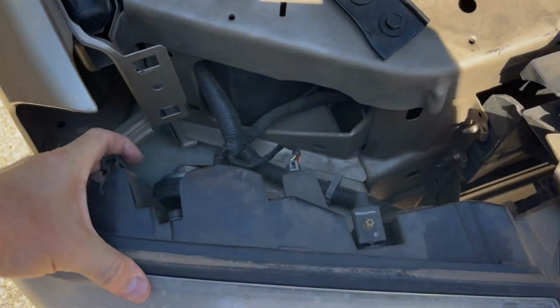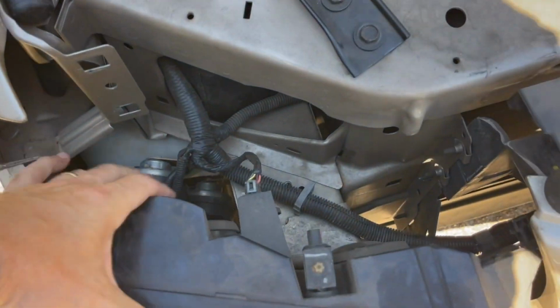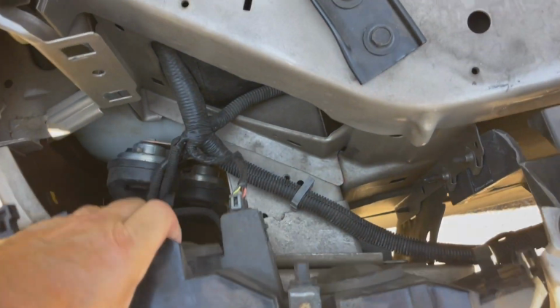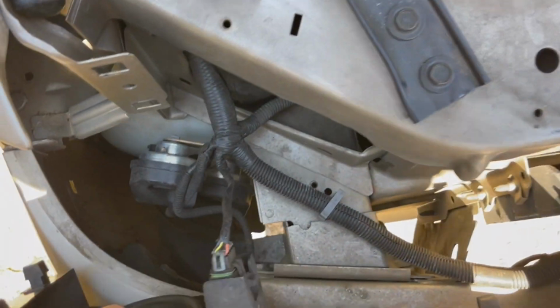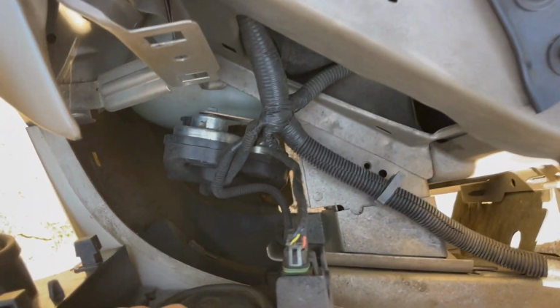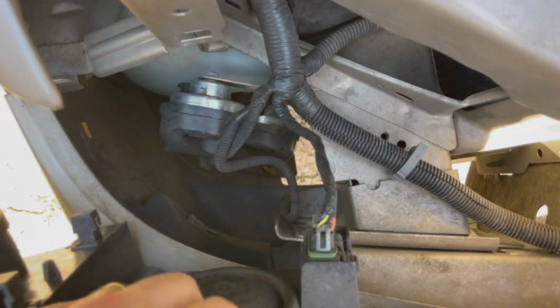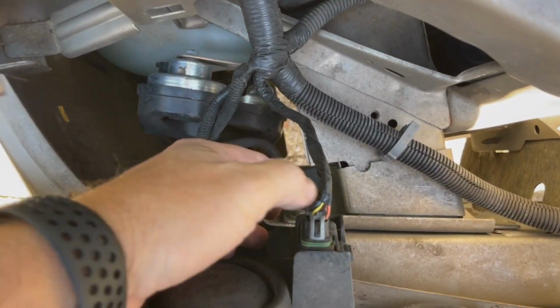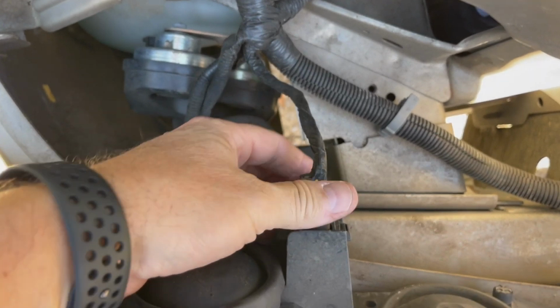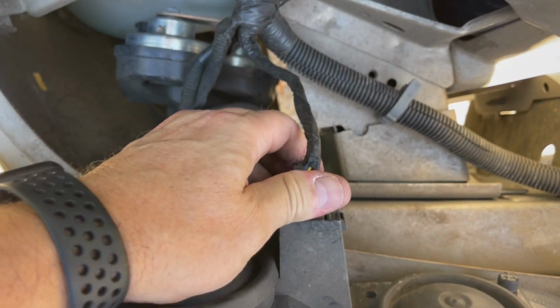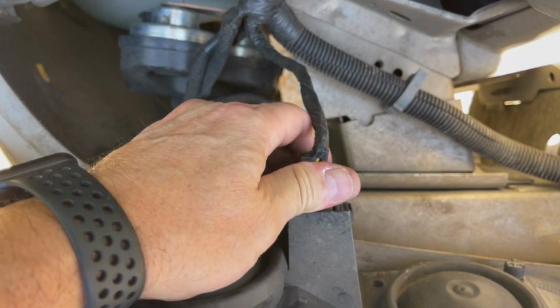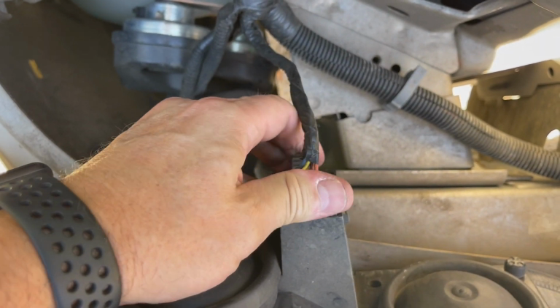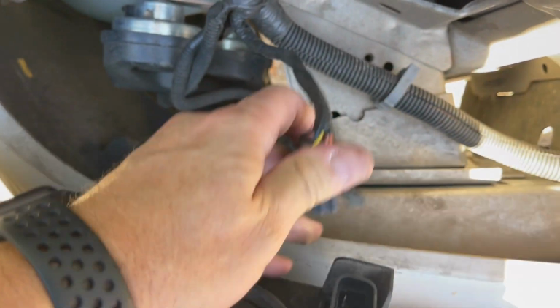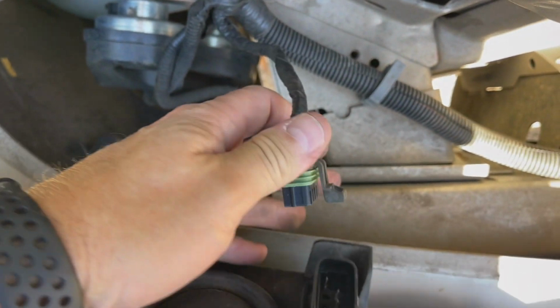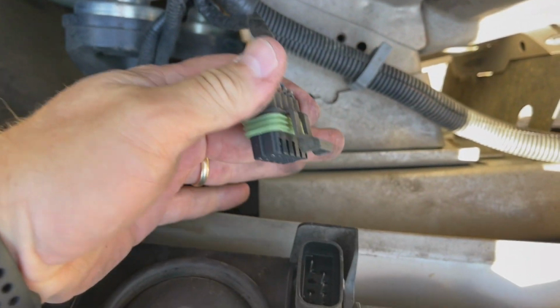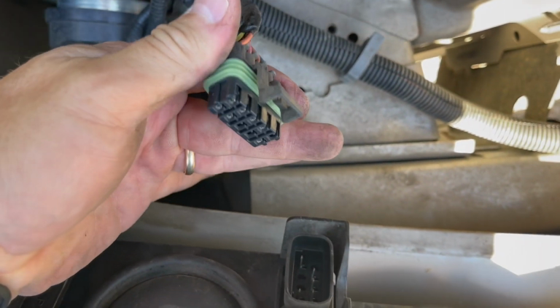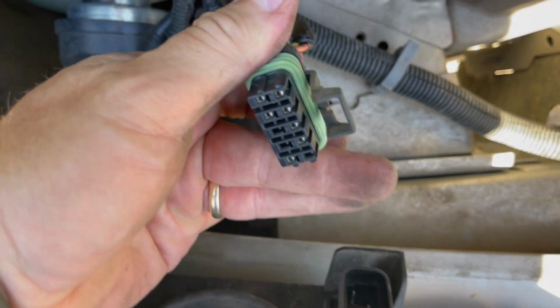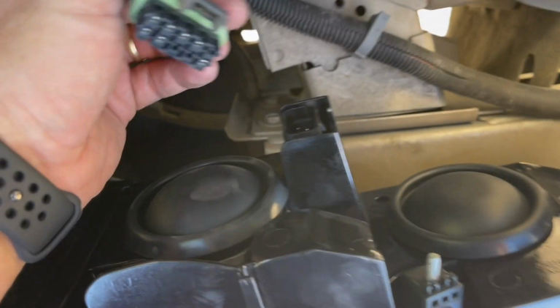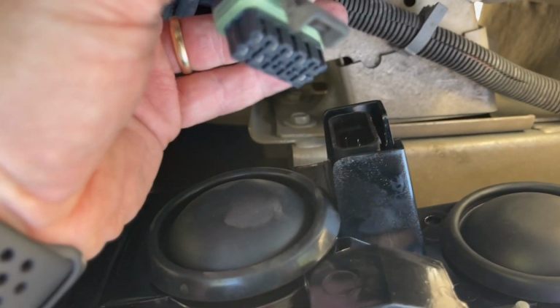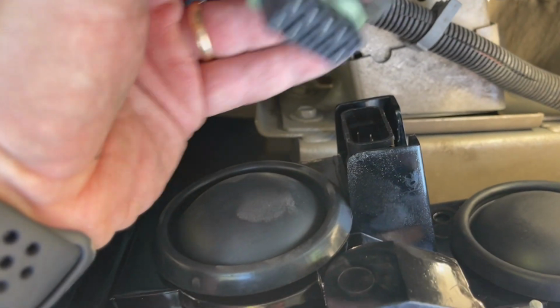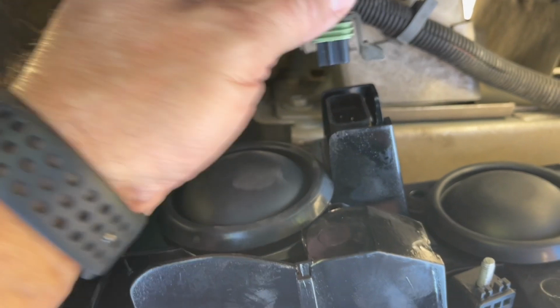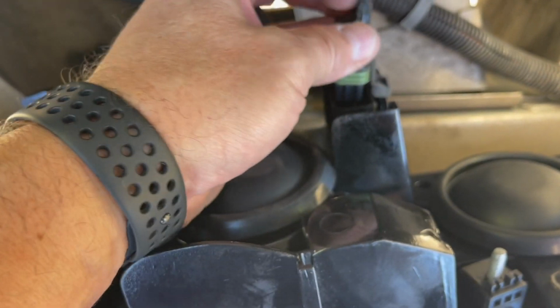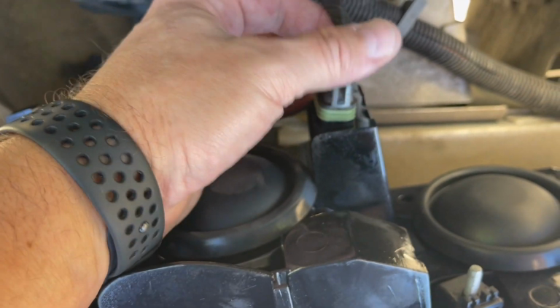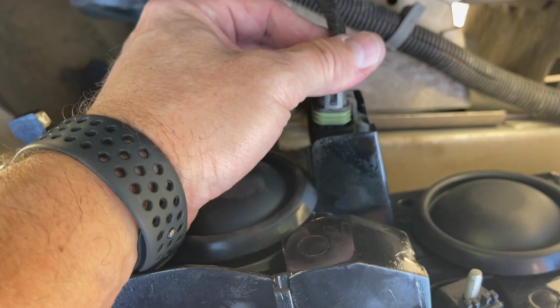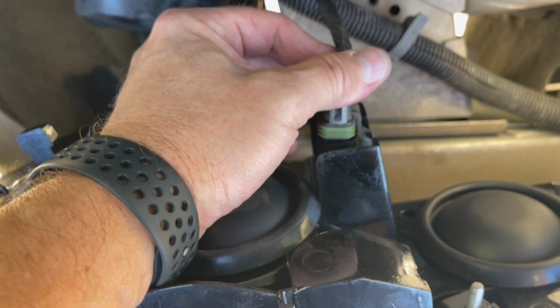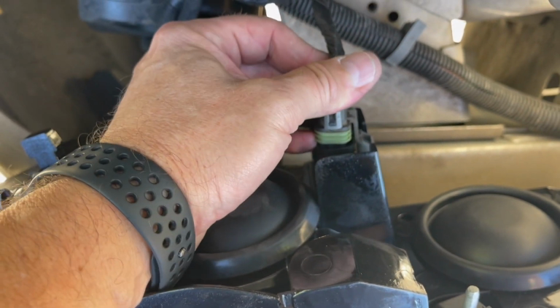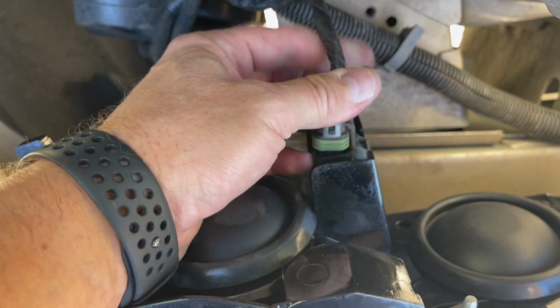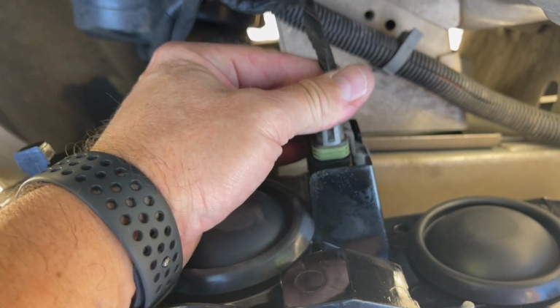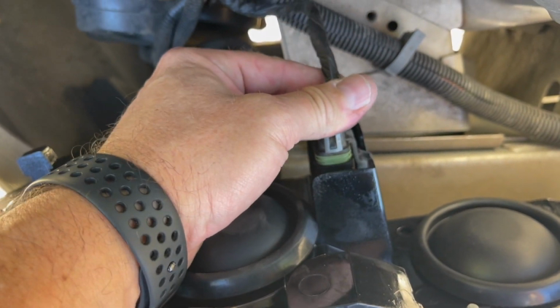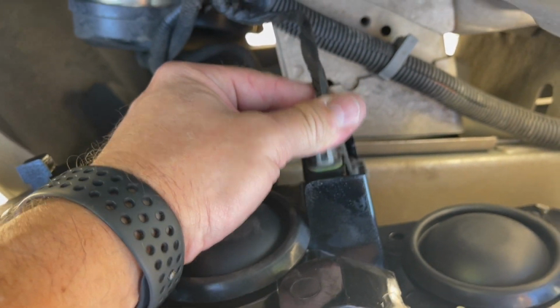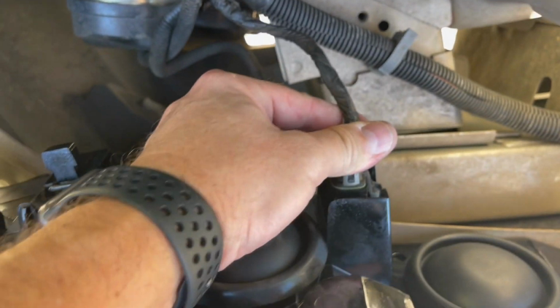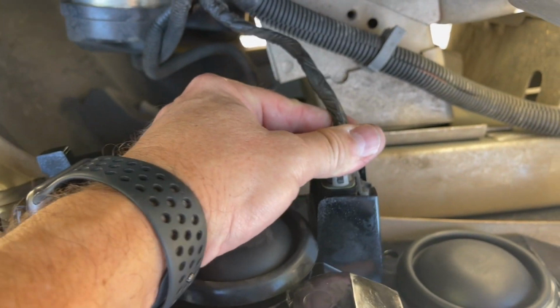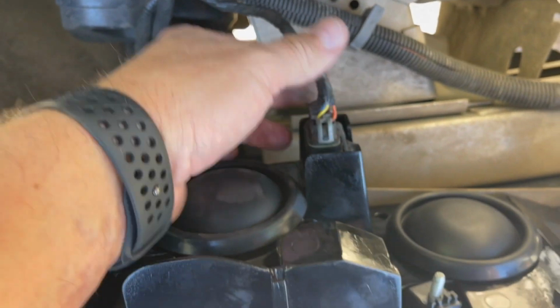Then you just turn it over and take that plug out. There we go.